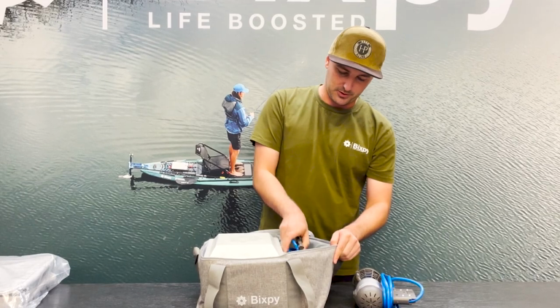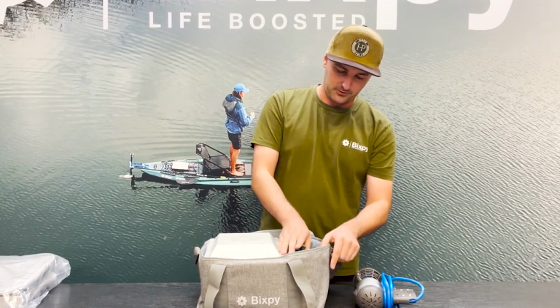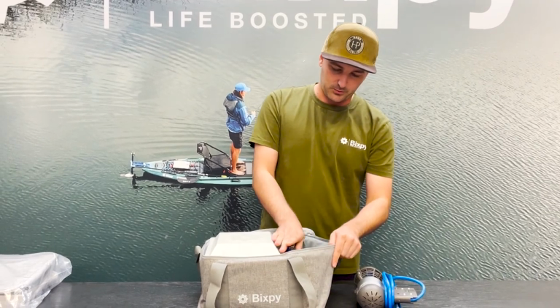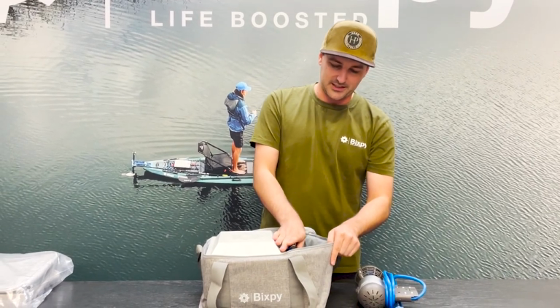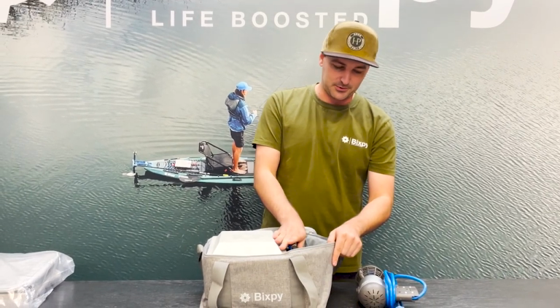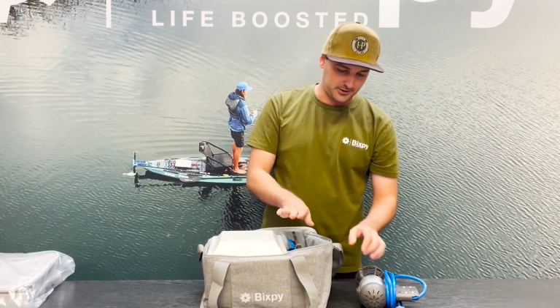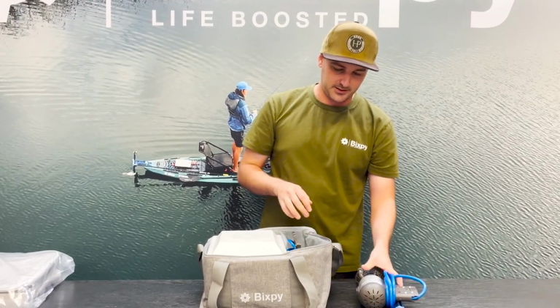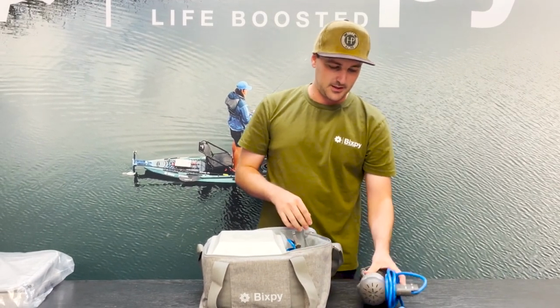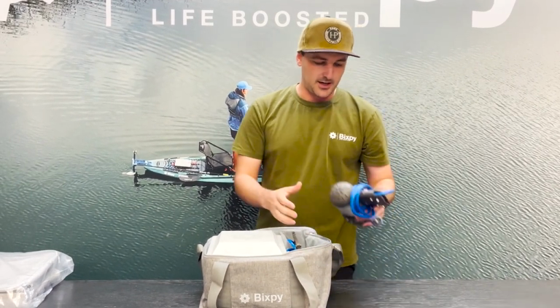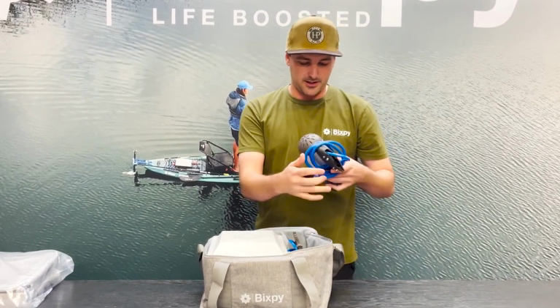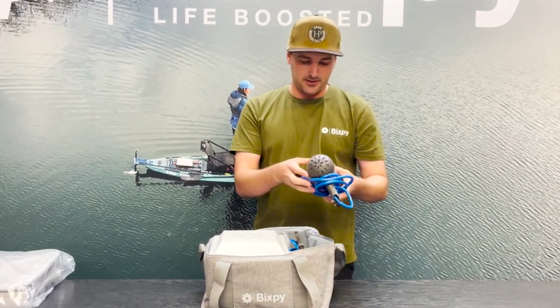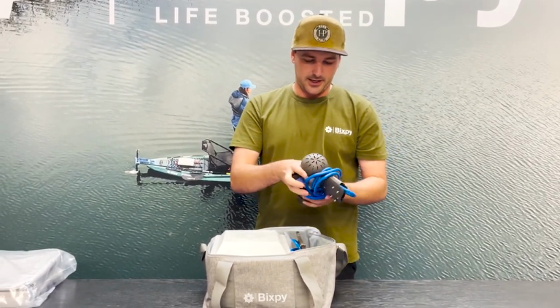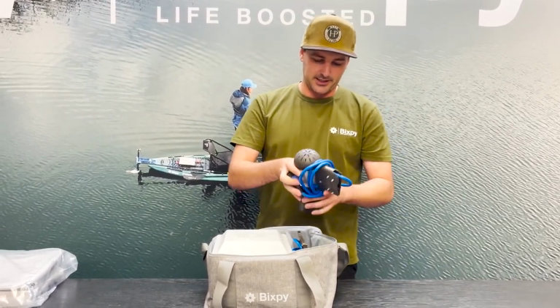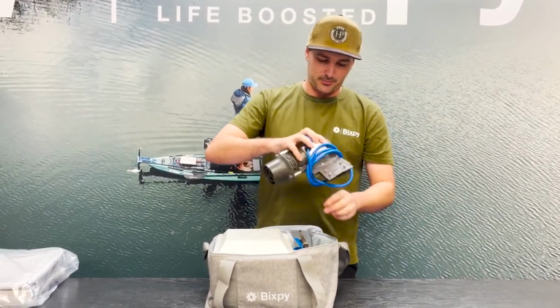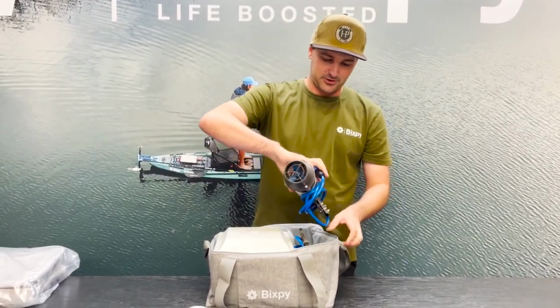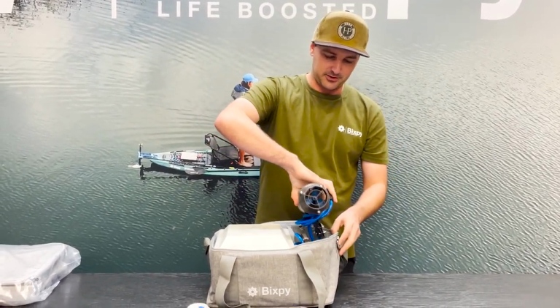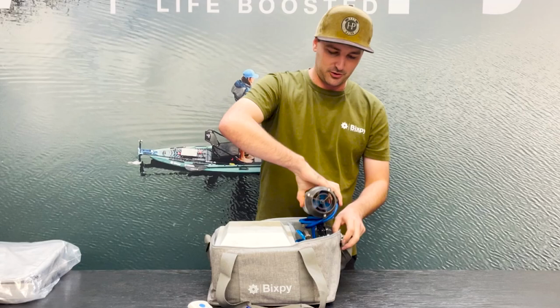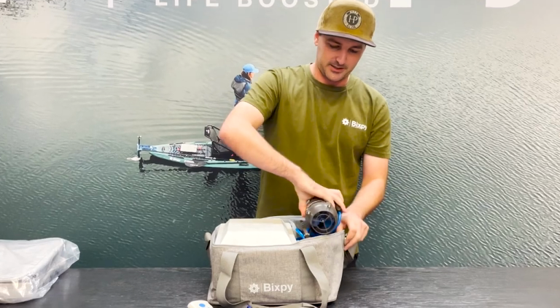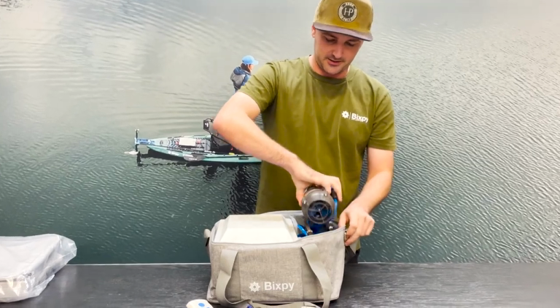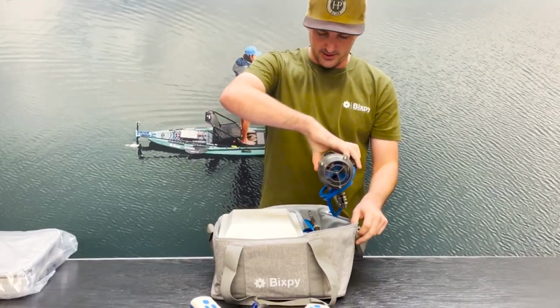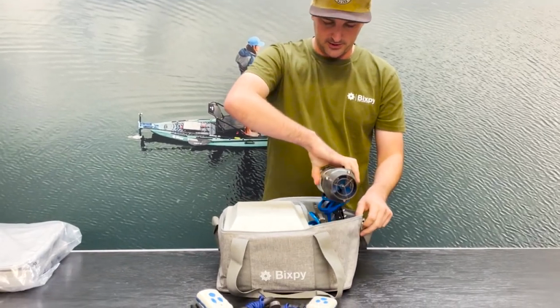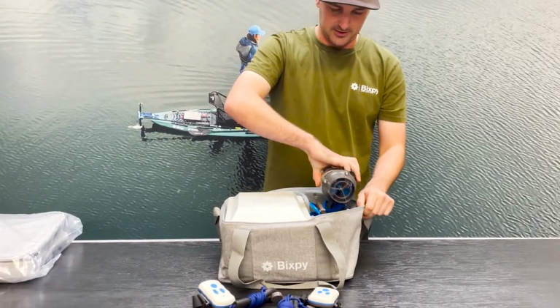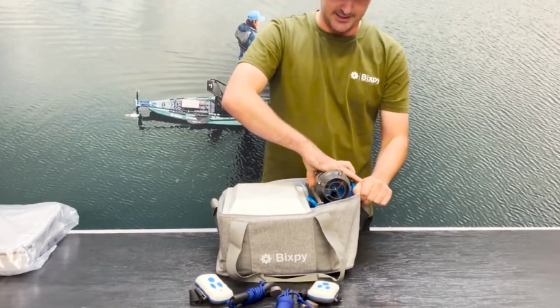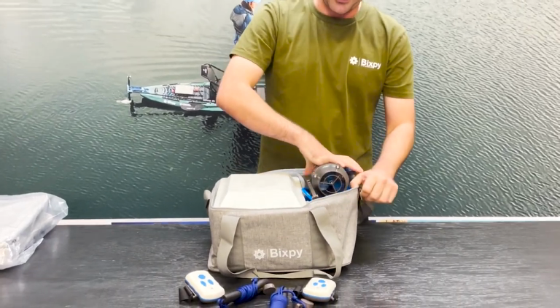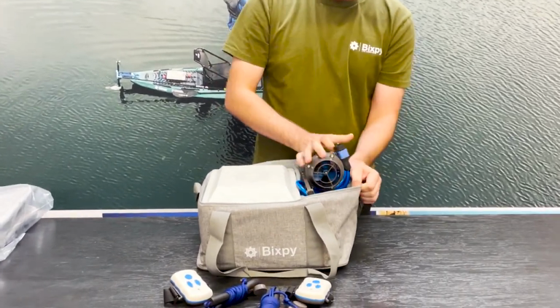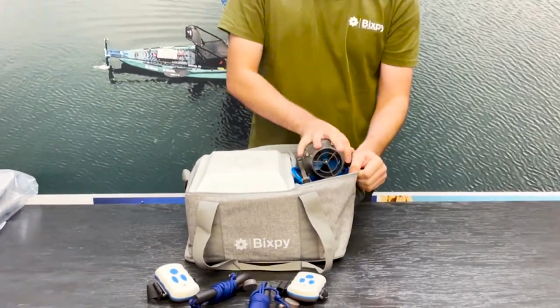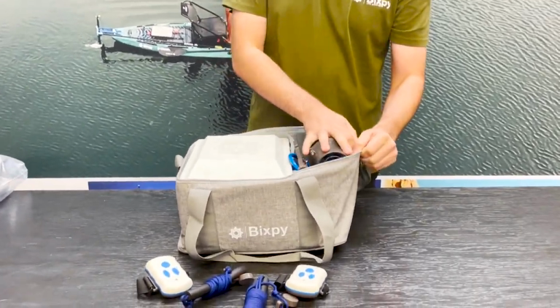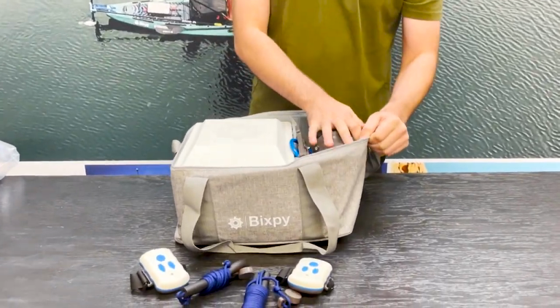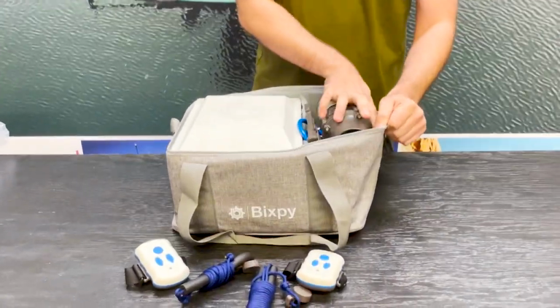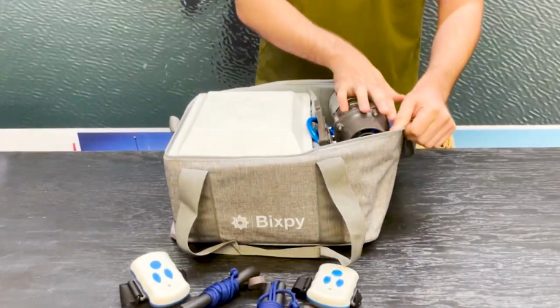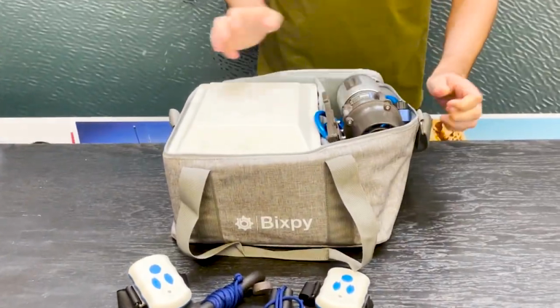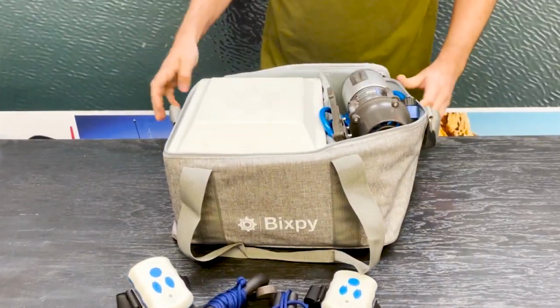We'll put the one with the adapter first and then, kind of just like how you pack shoes in a shoe box, do it just the exact opposite way. And that will go in right there.